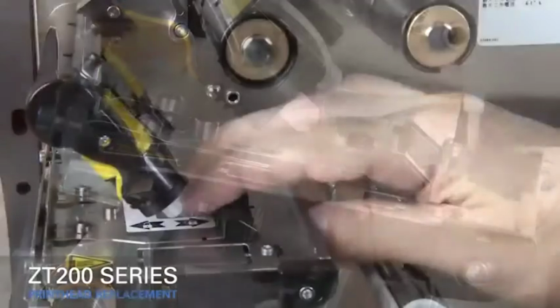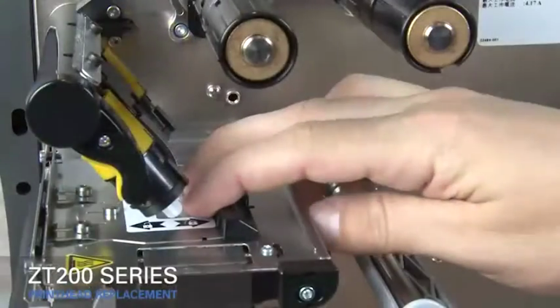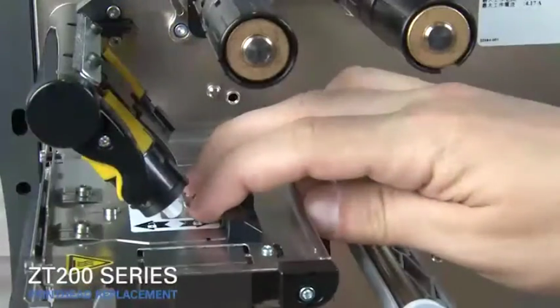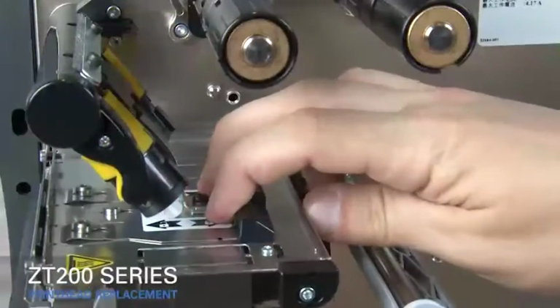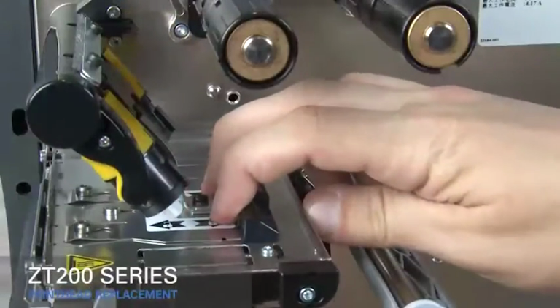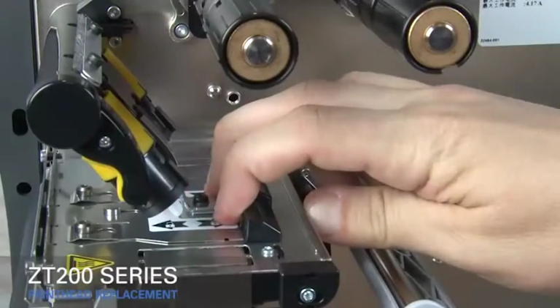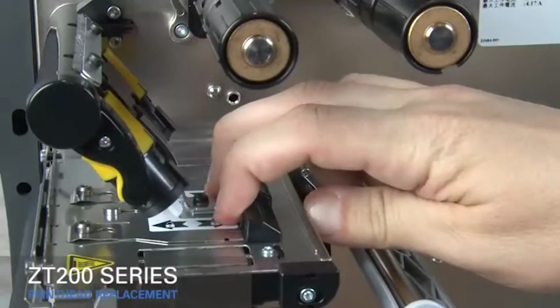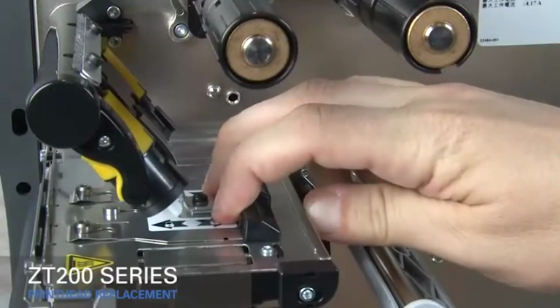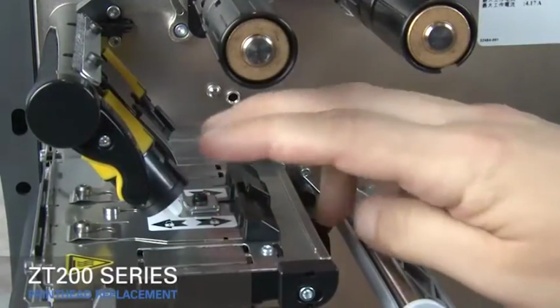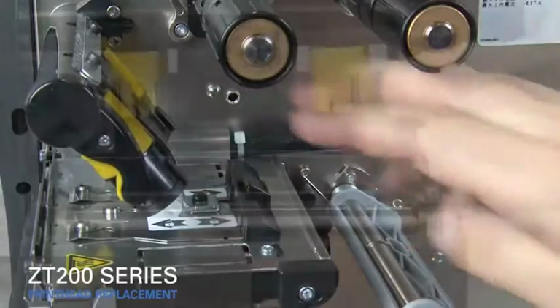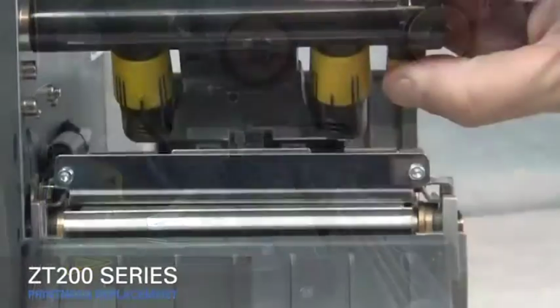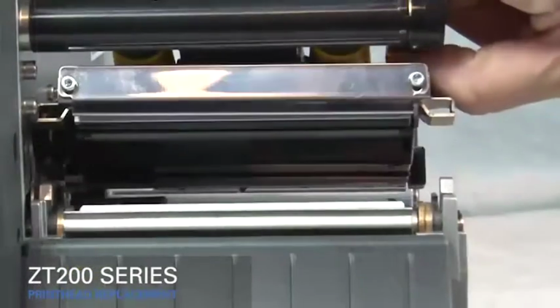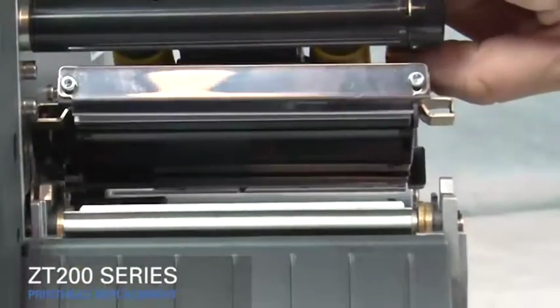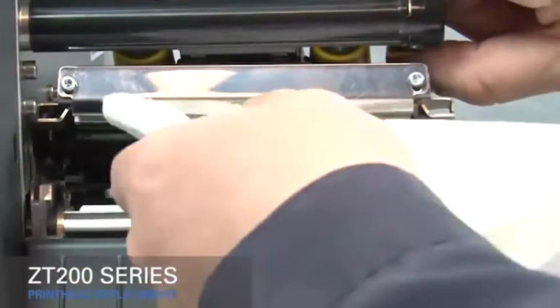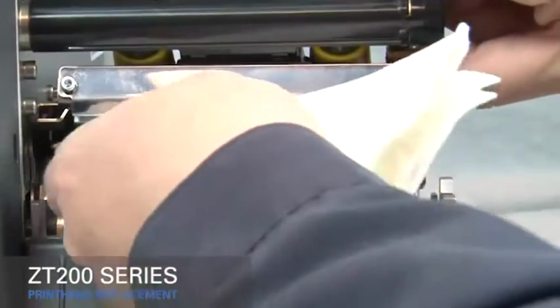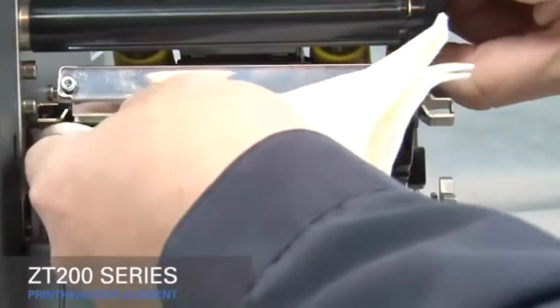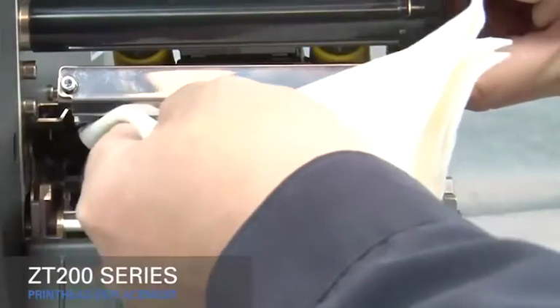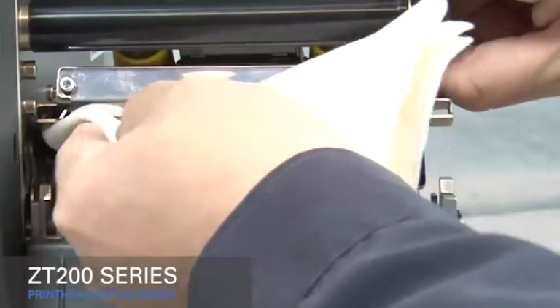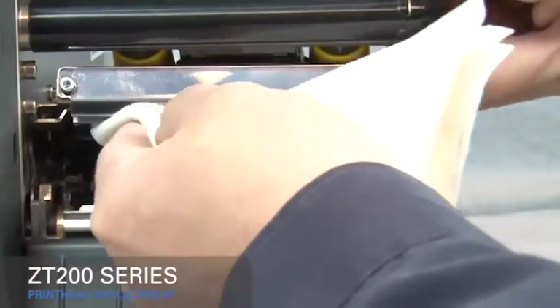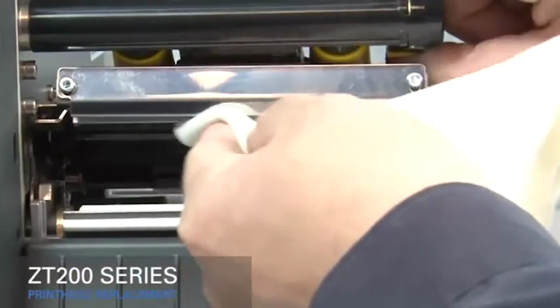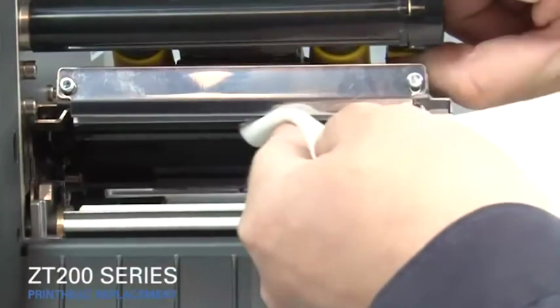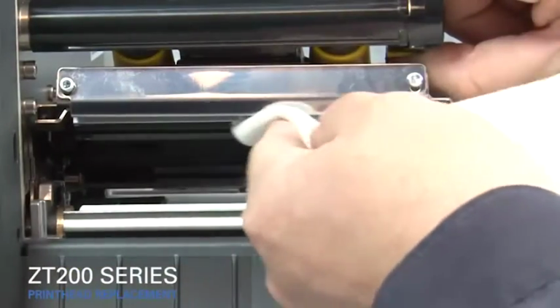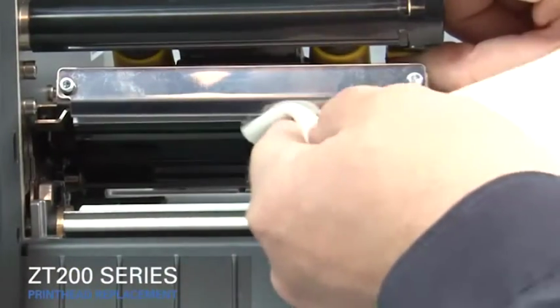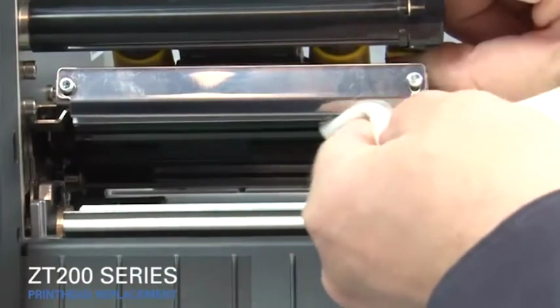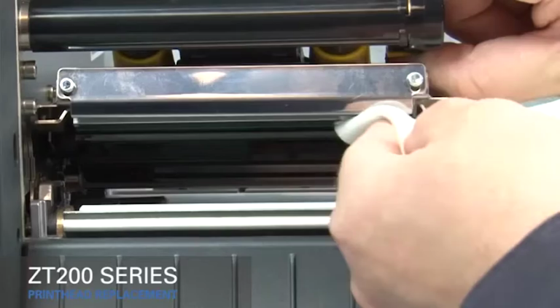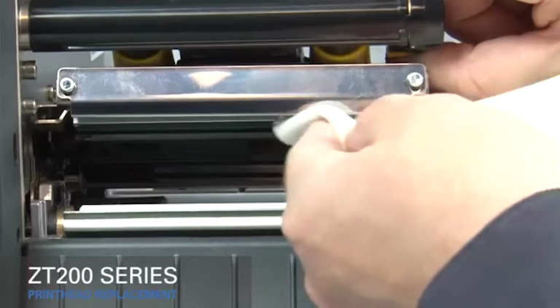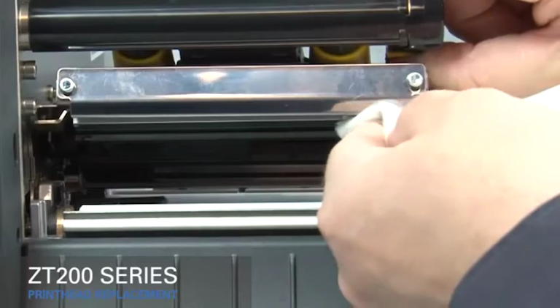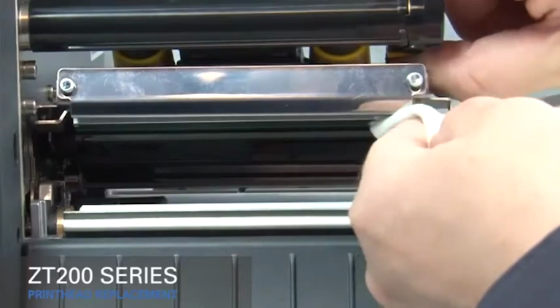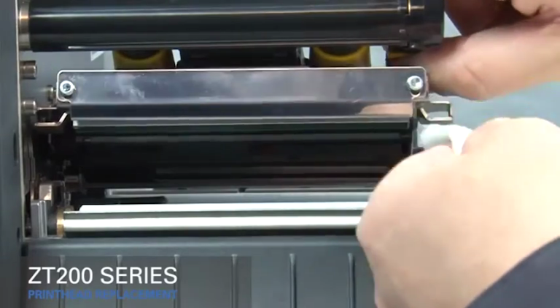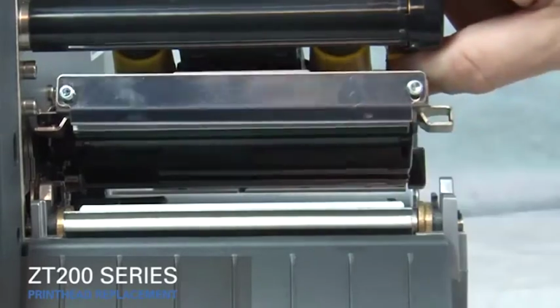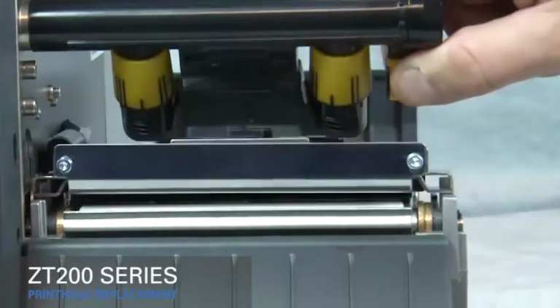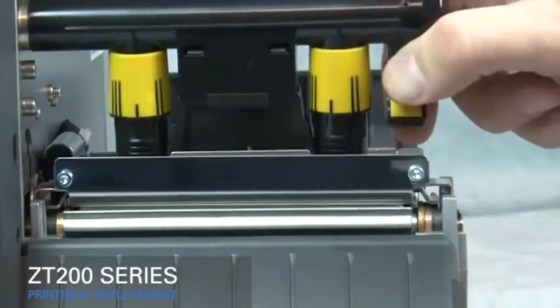Slide the printhead latch toward the rear of the printer. Clean the new printhead. Close the printhead.